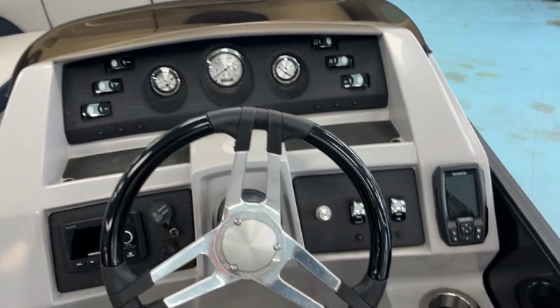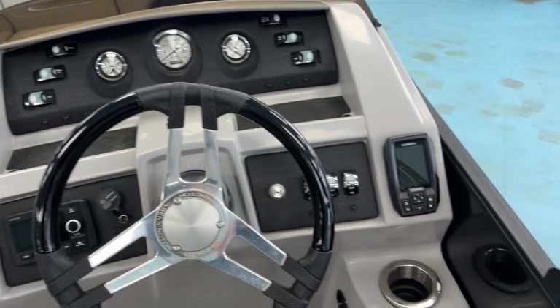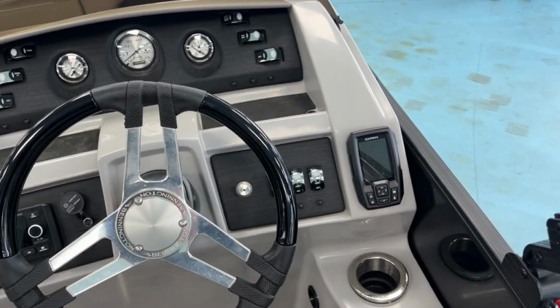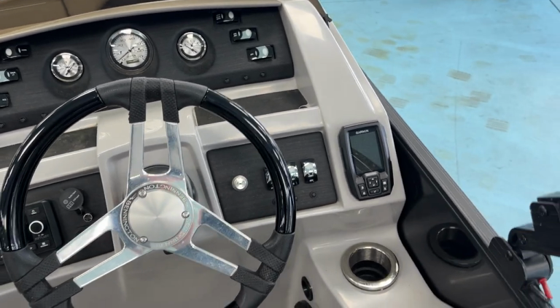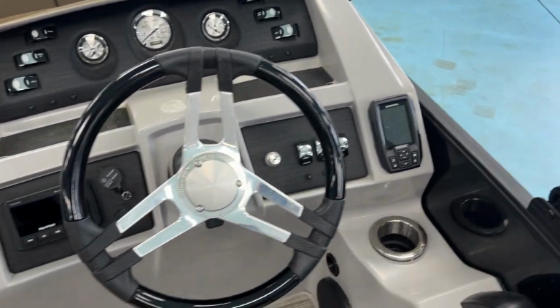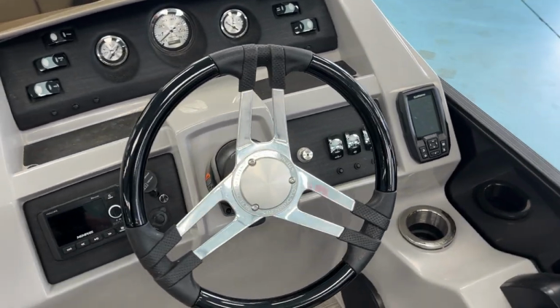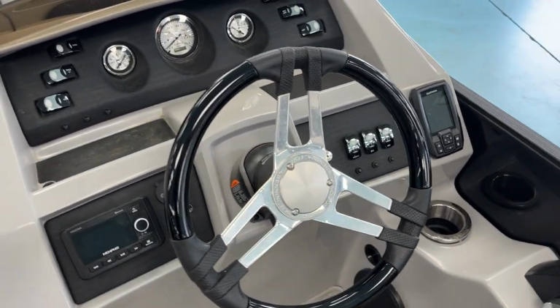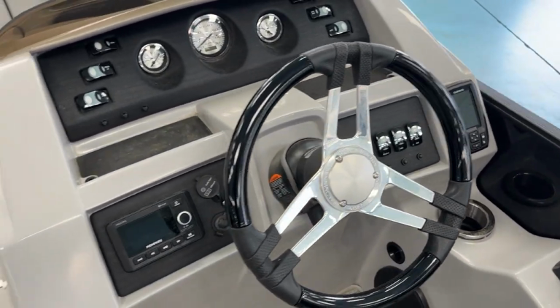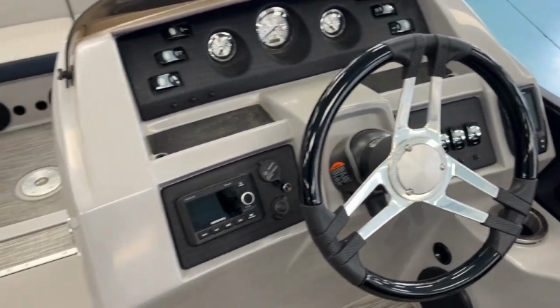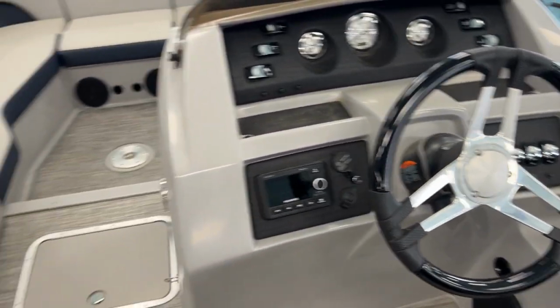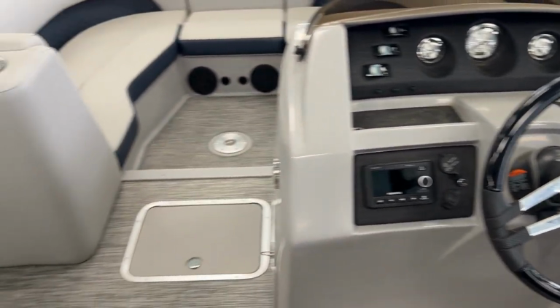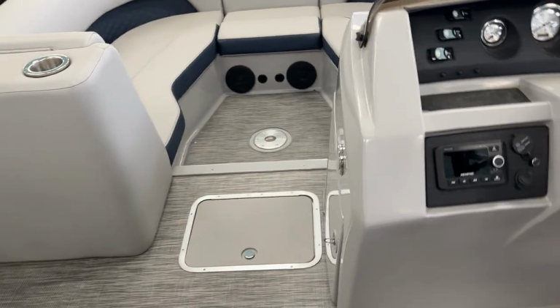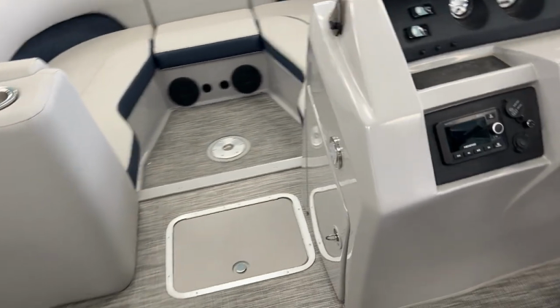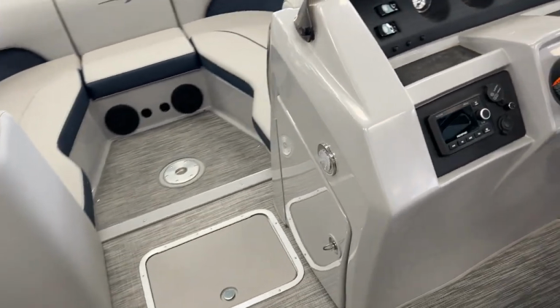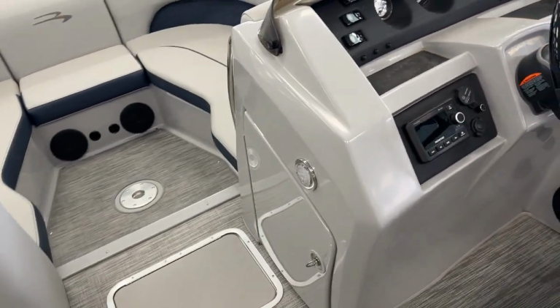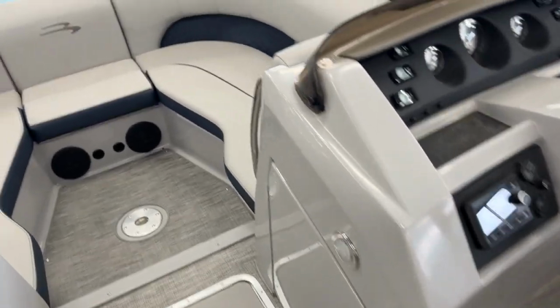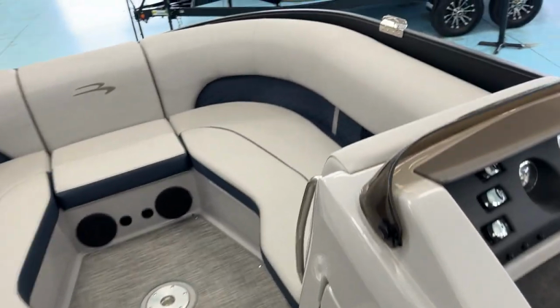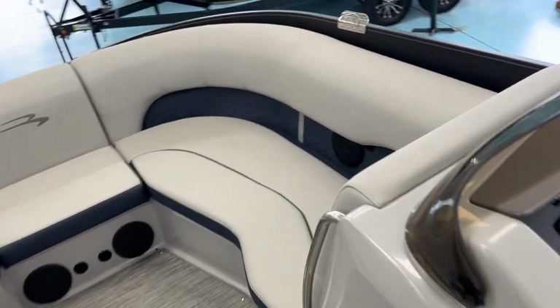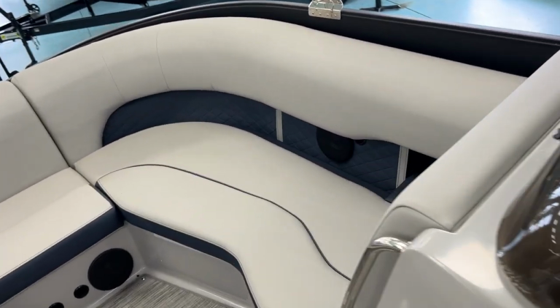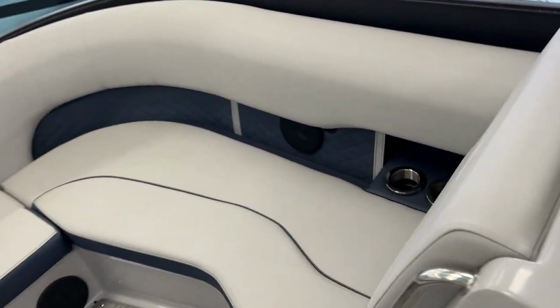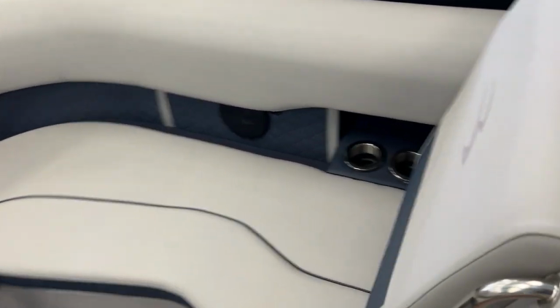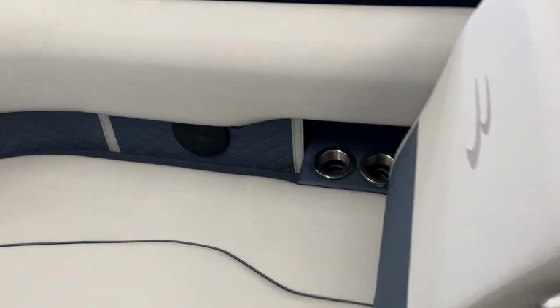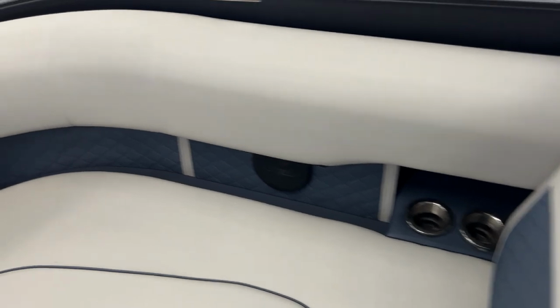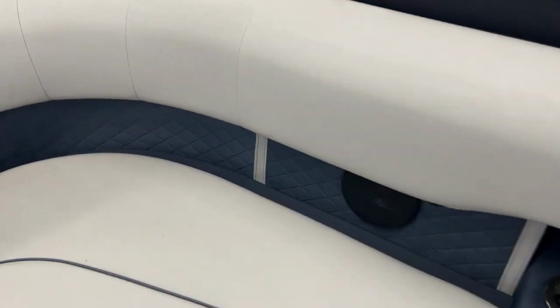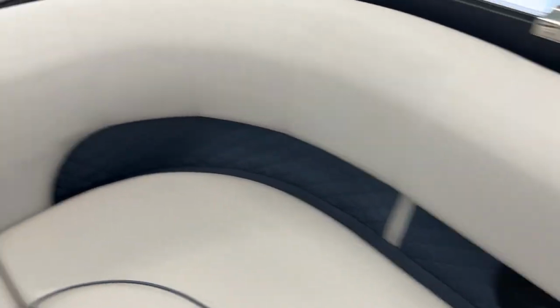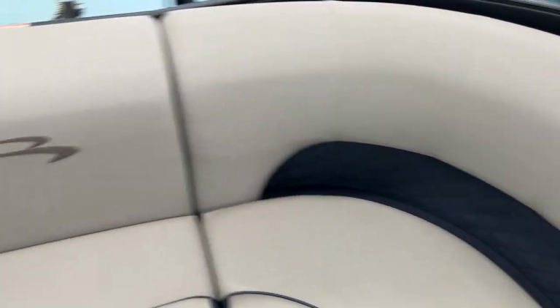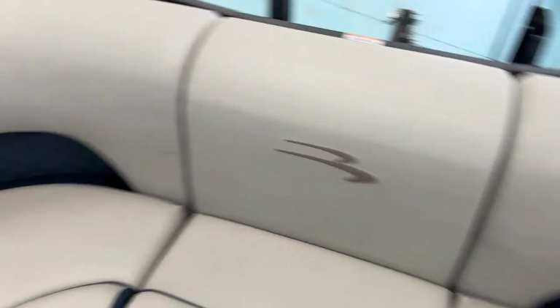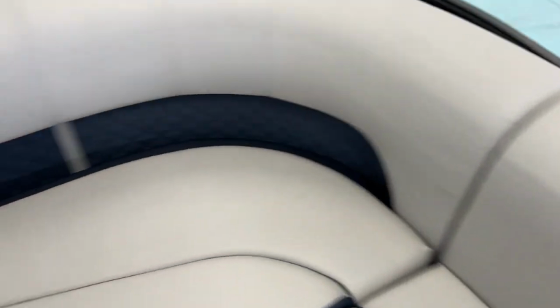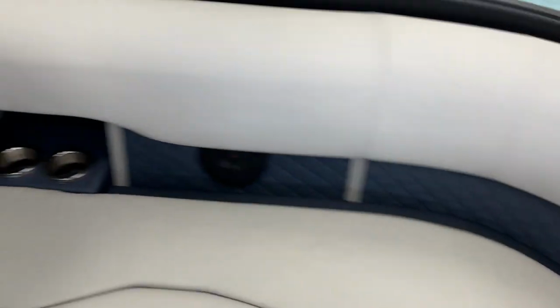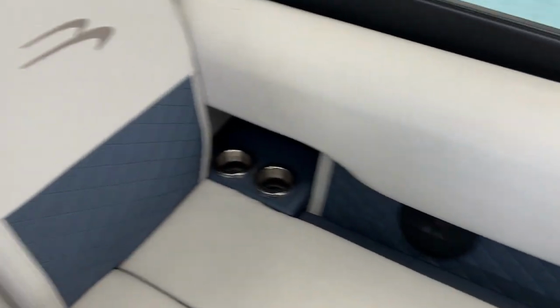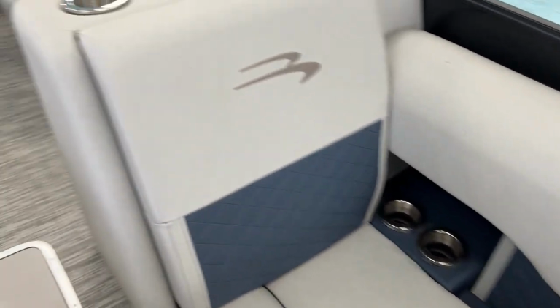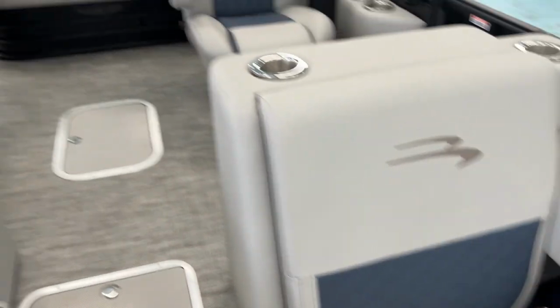Garmin fish finder and depth finder. It's got the RGB lighting, of course. Storage under the console. Take a look down at the bow — very nice, clean boat.